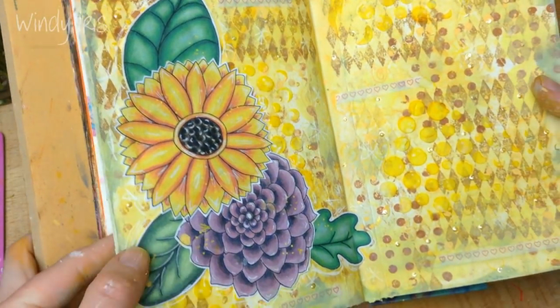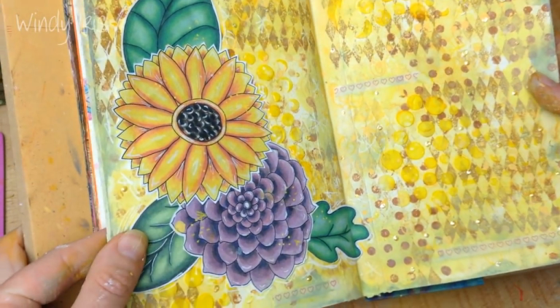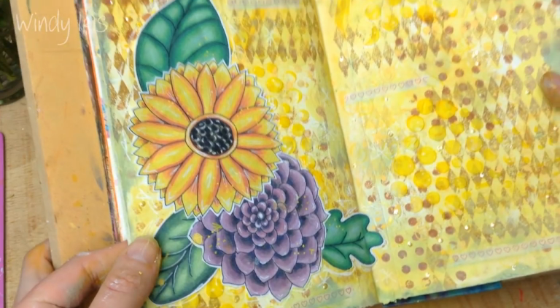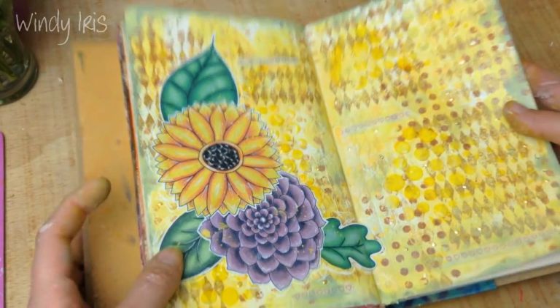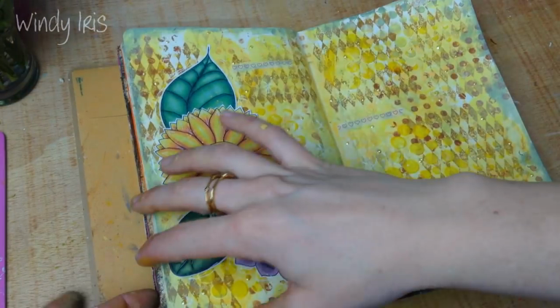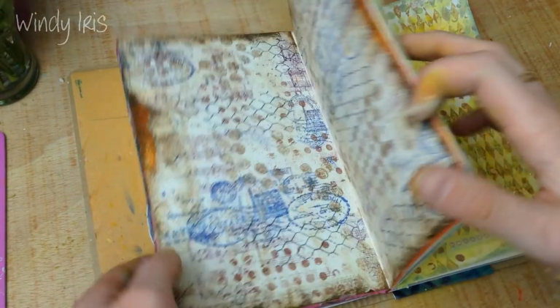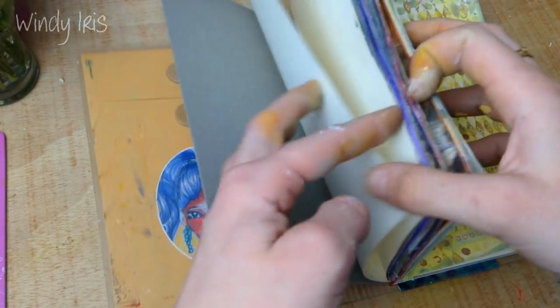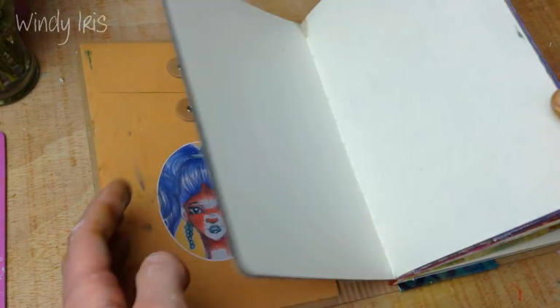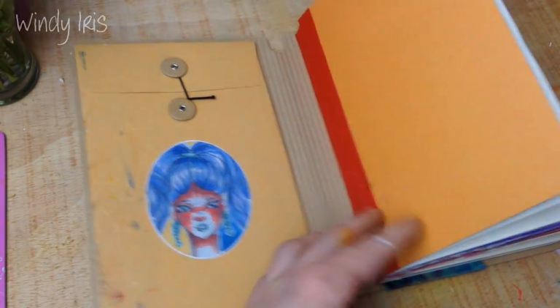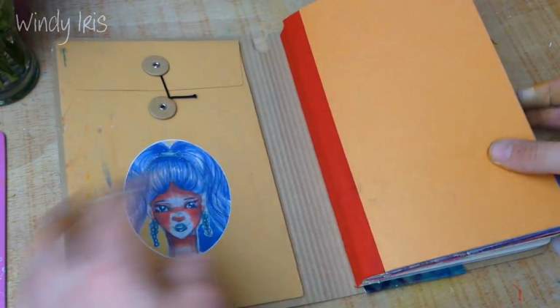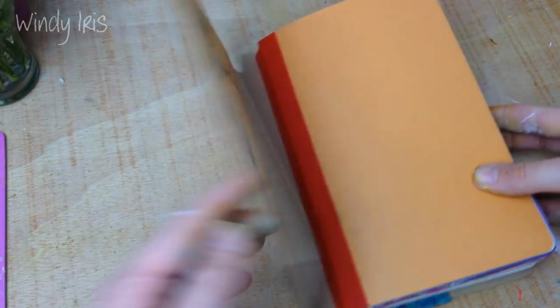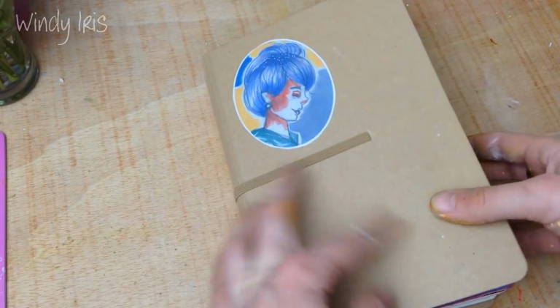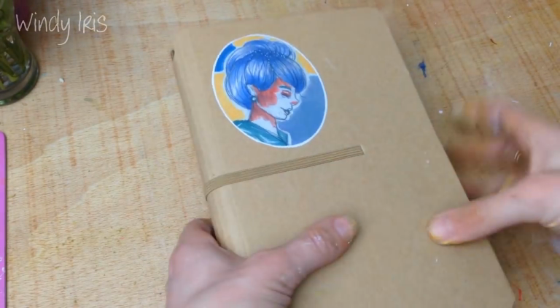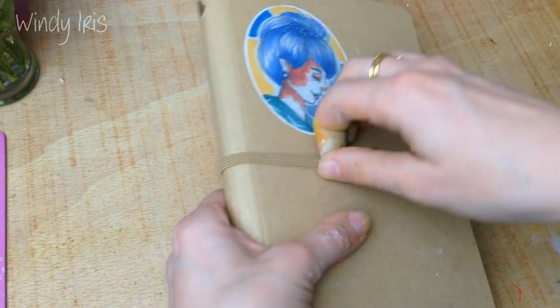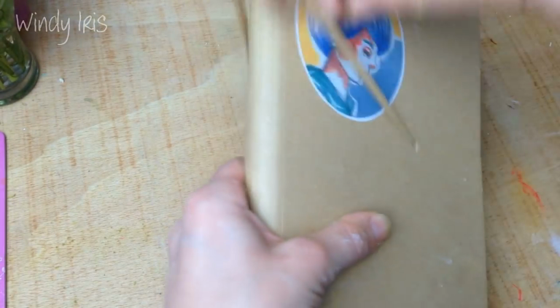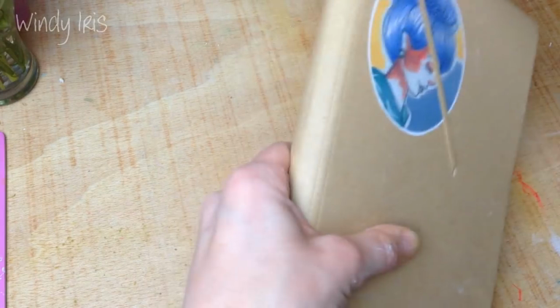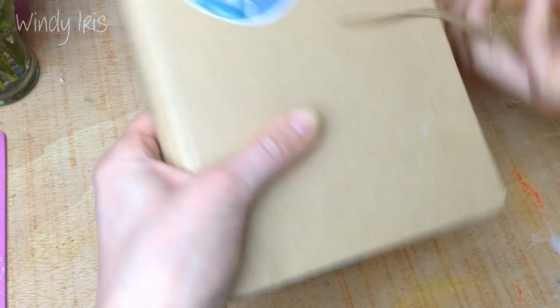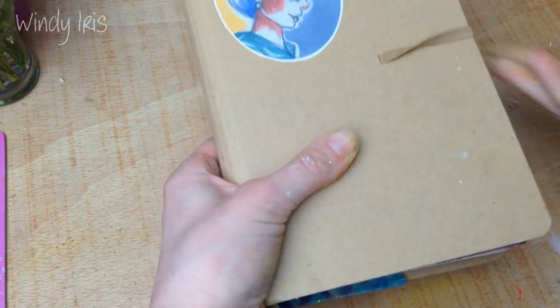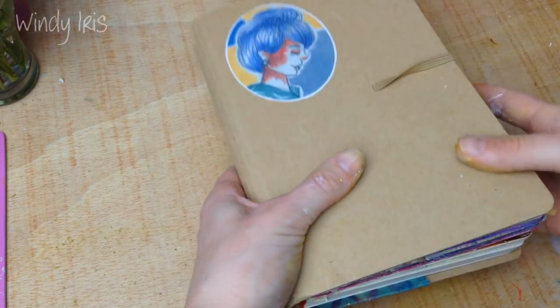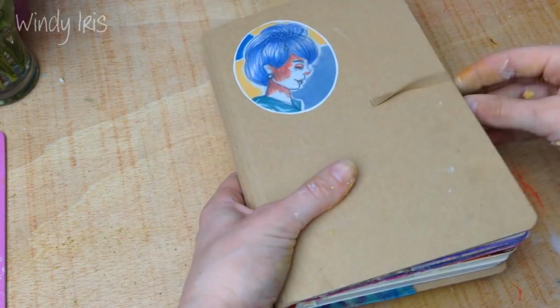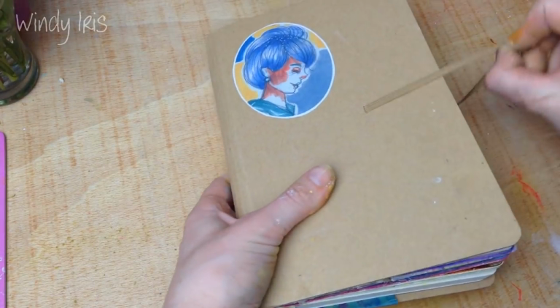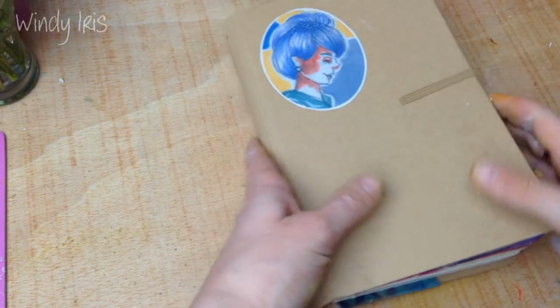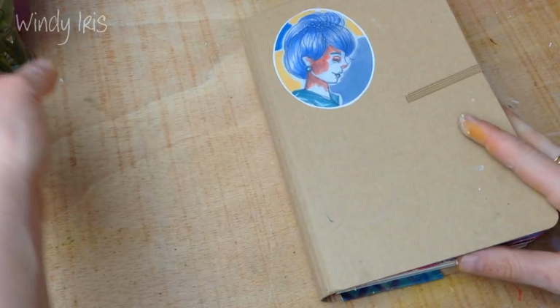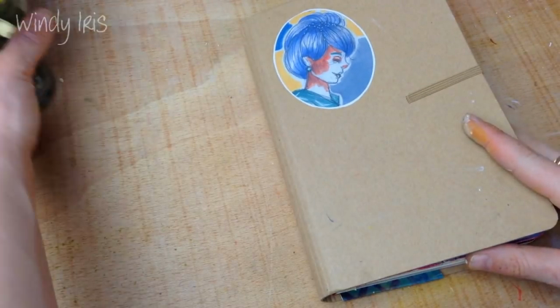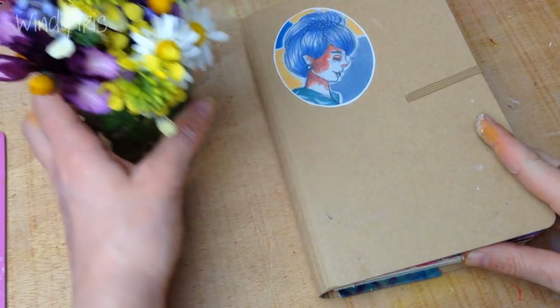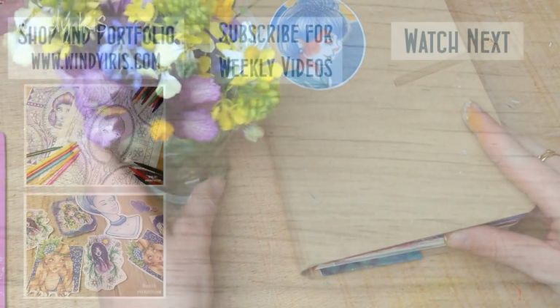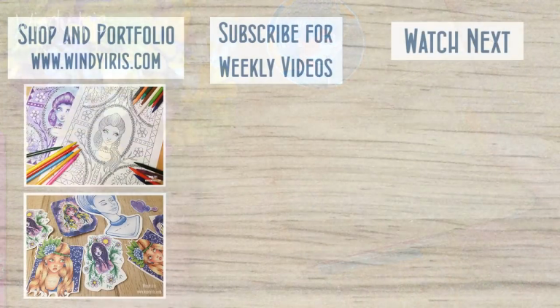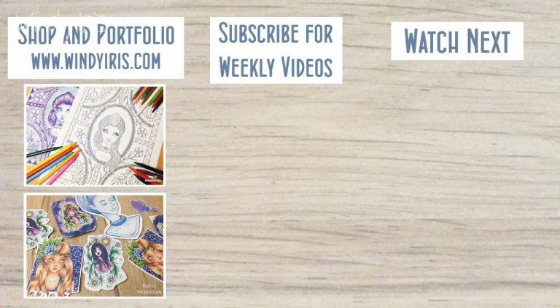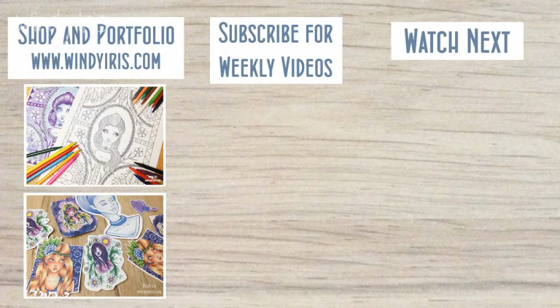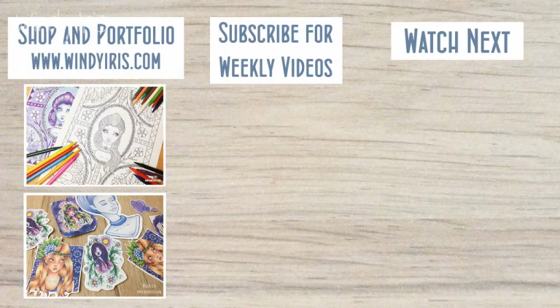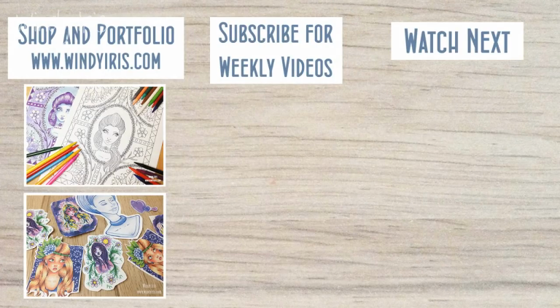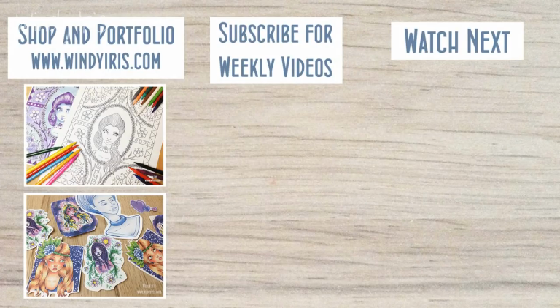I added some liquid pearl paint dots to the background and that's my Take 5 page for the month of March. I really hope you enjoyed this video — if you have any questions, feel free to leave them in the comments below and I will see you guys next time.